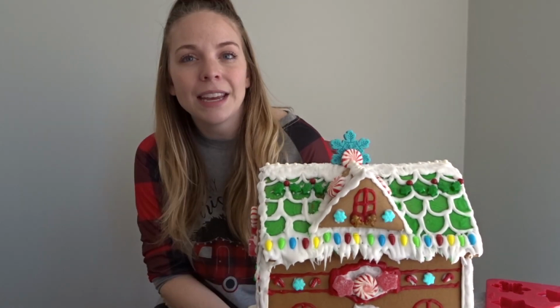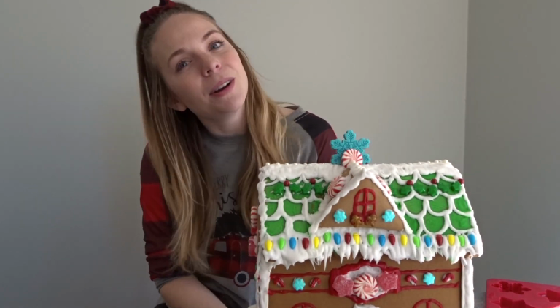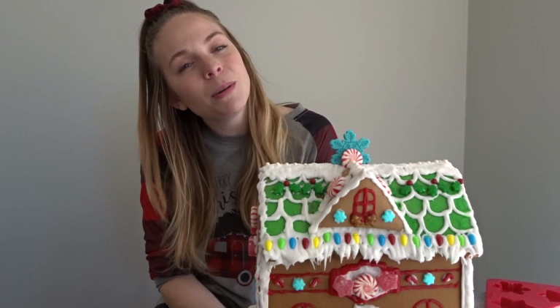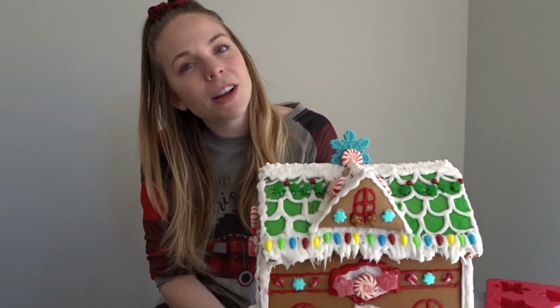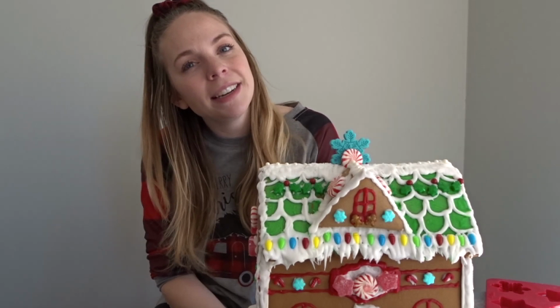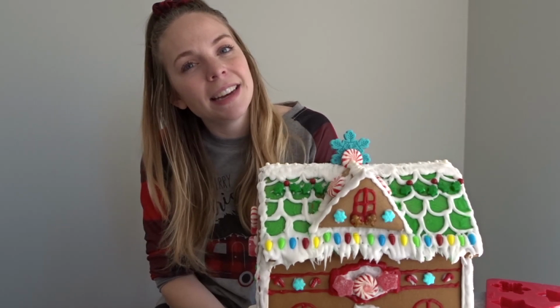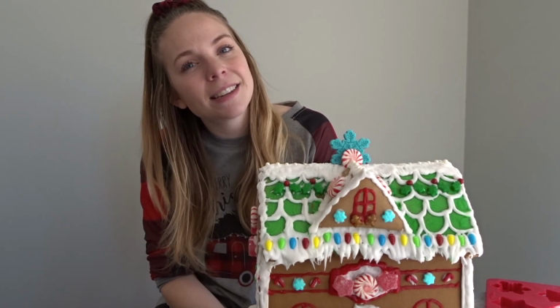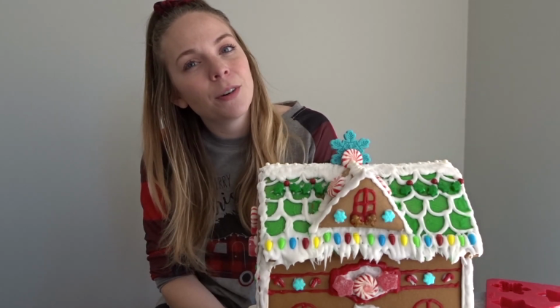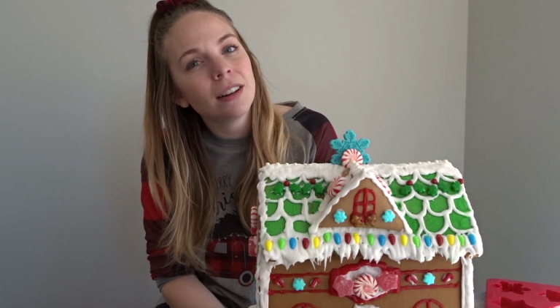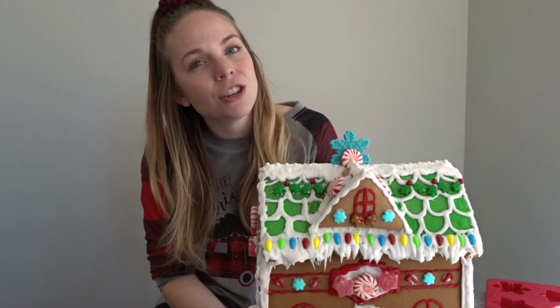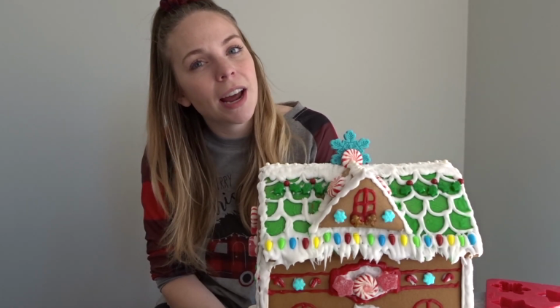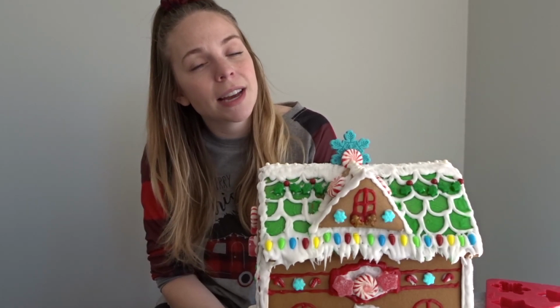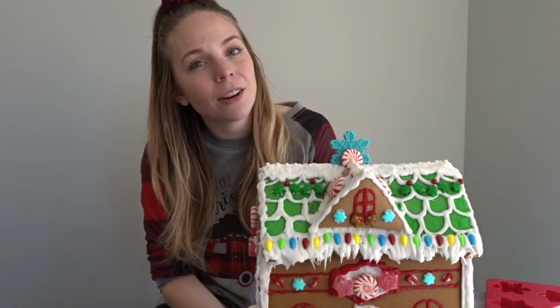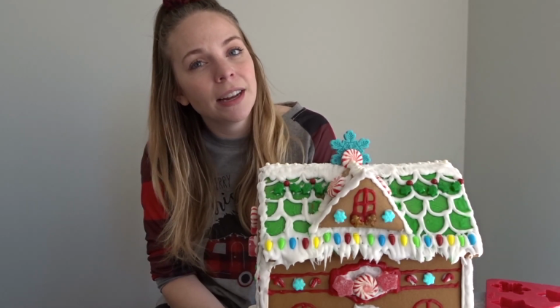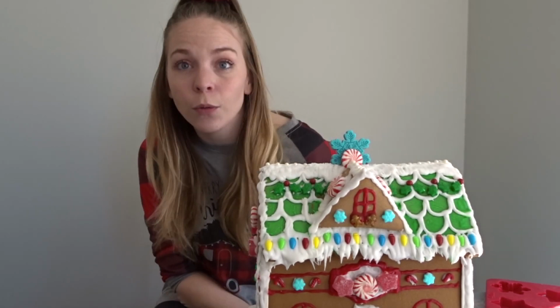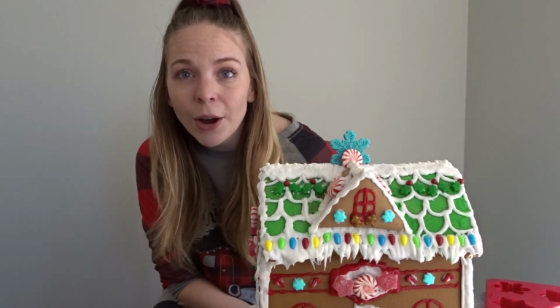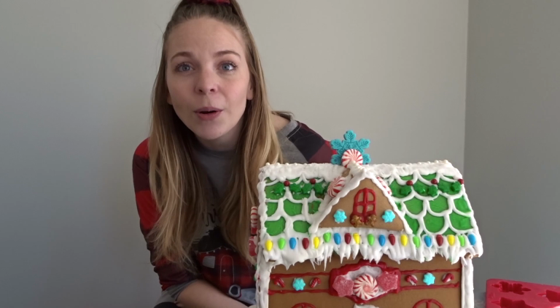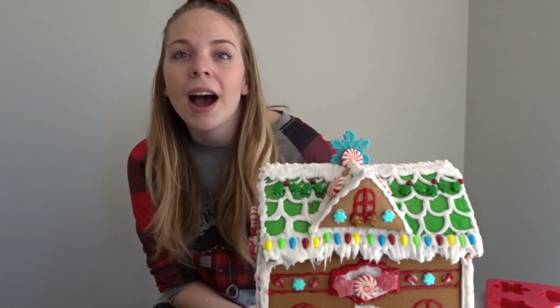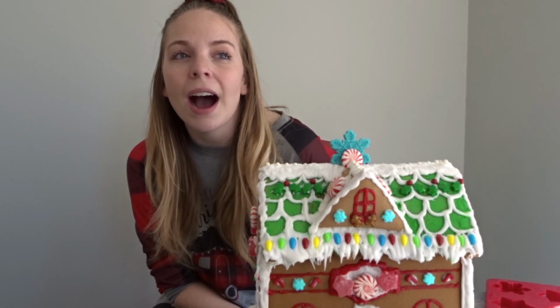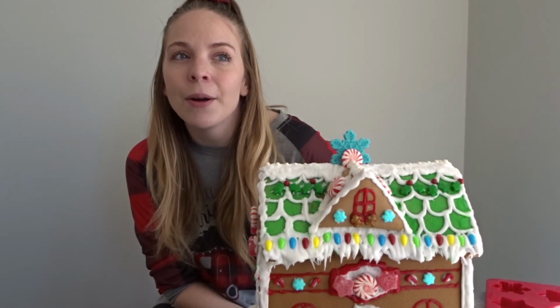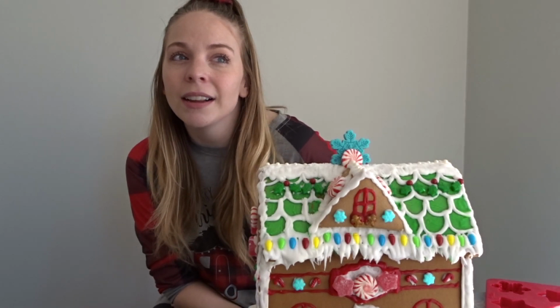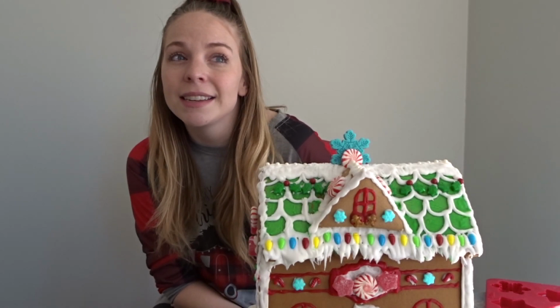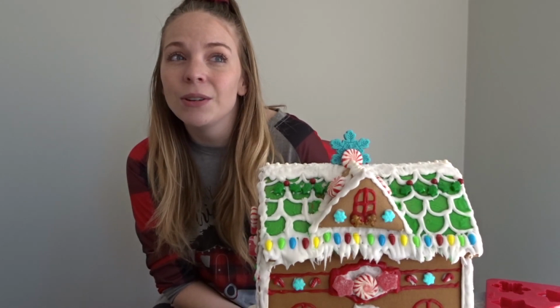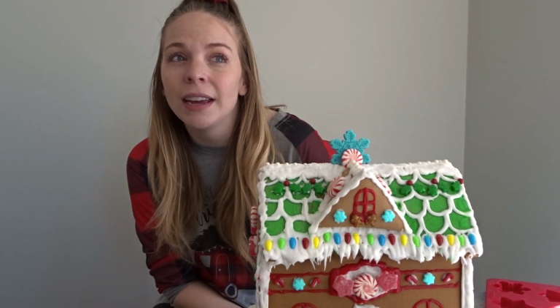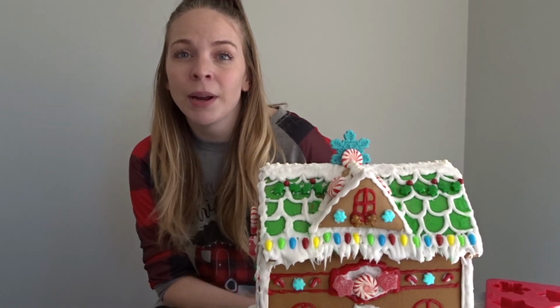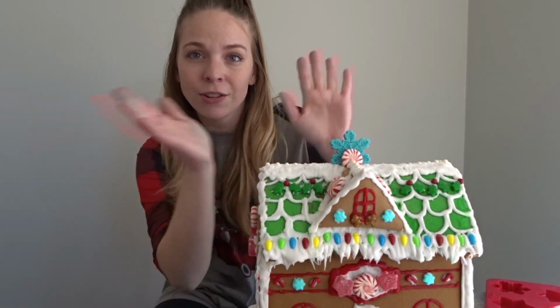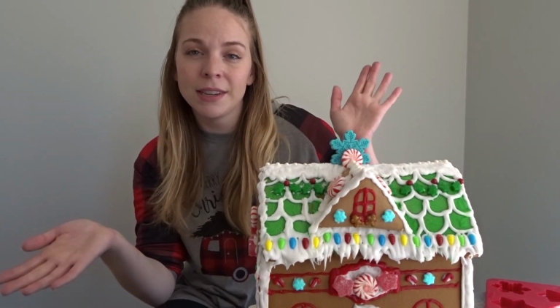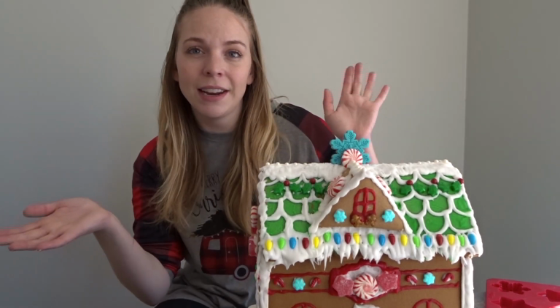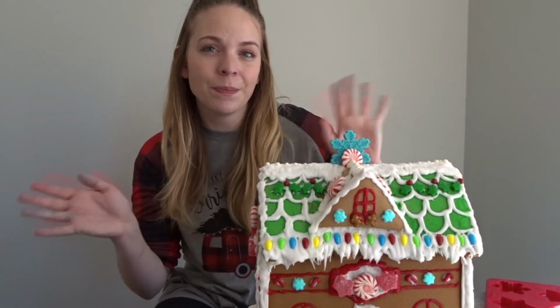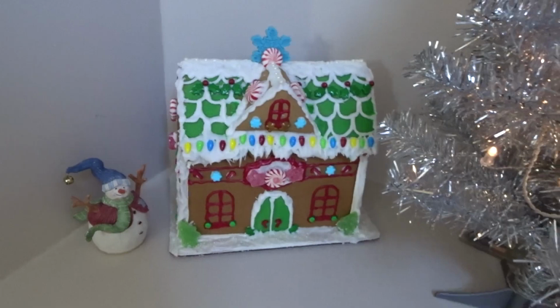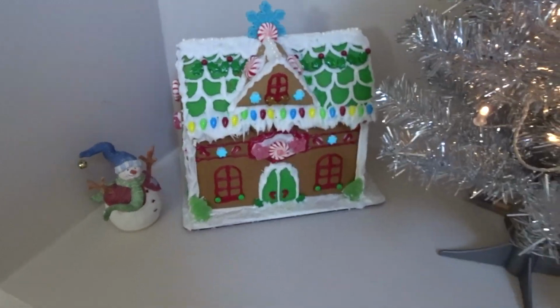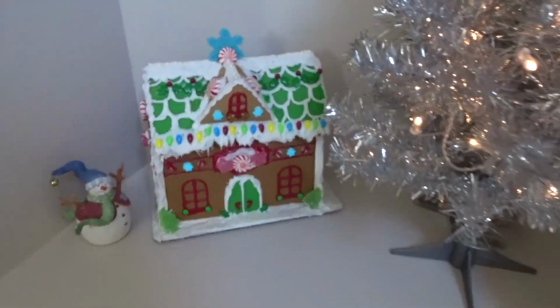Thank you so much for watching this fun little gingerbread house decorating video. I will see you in my next Christmassy video.